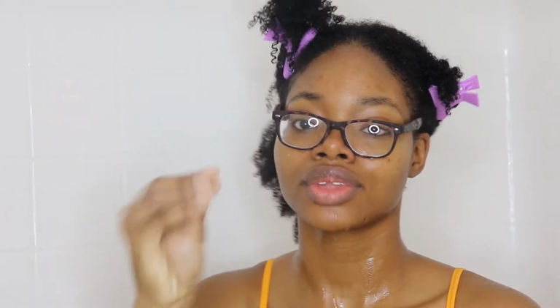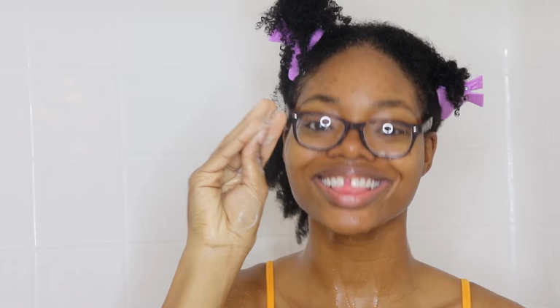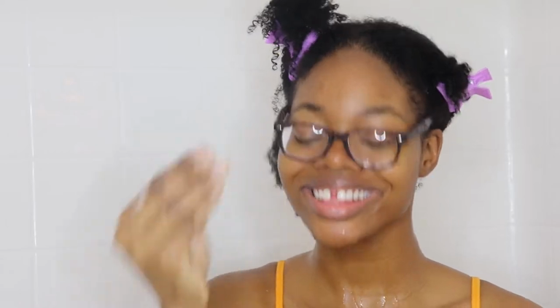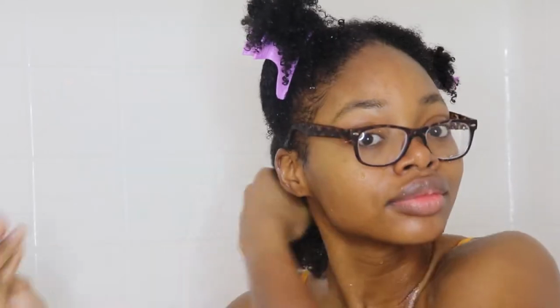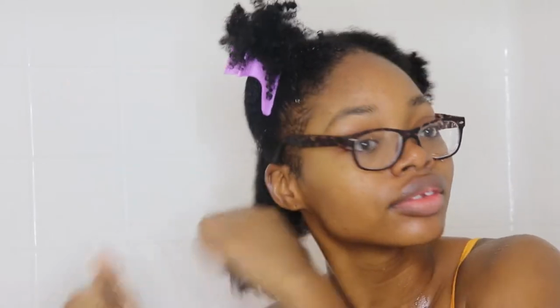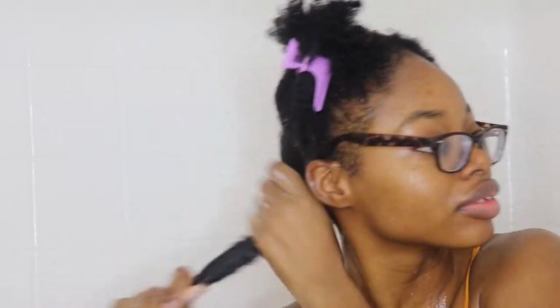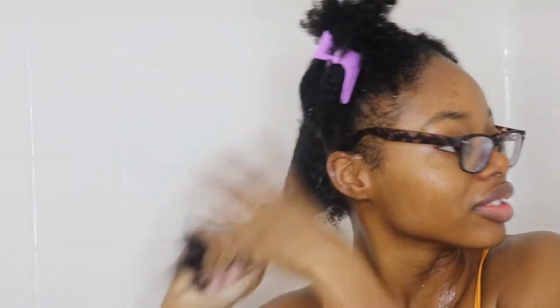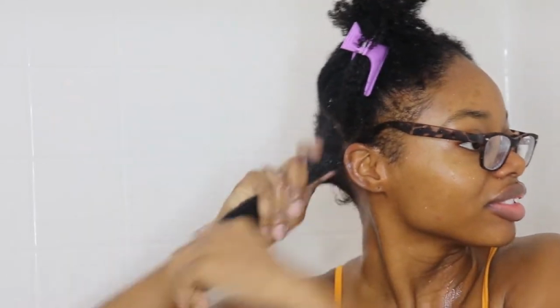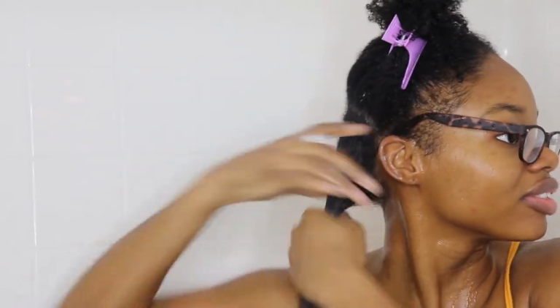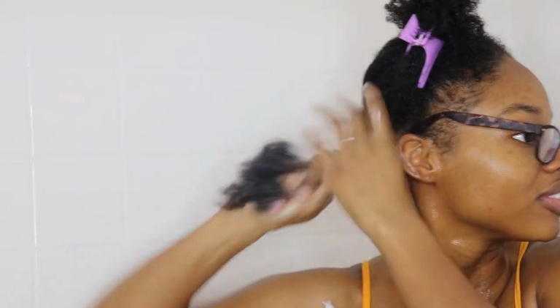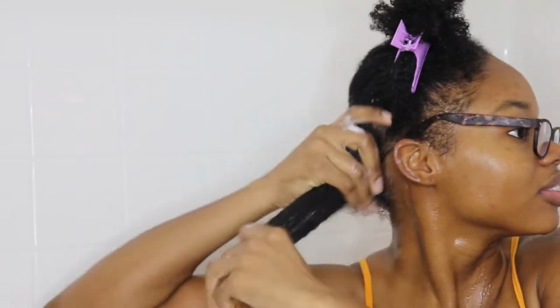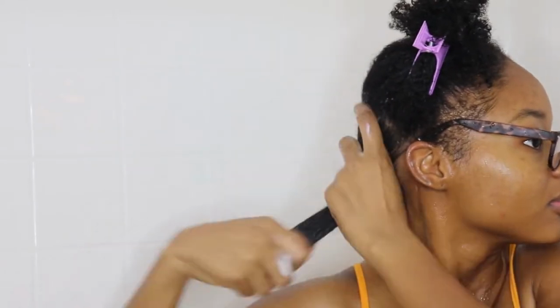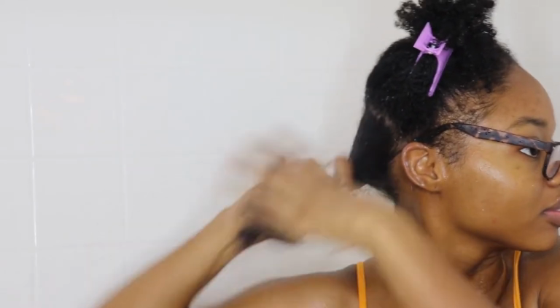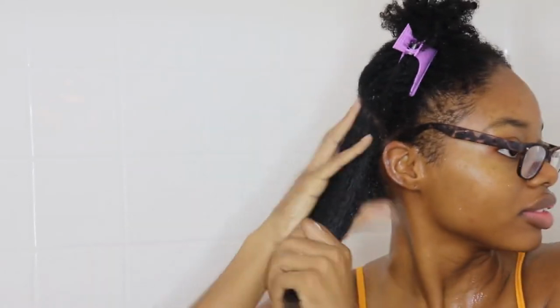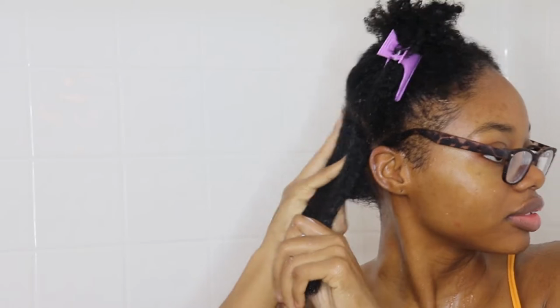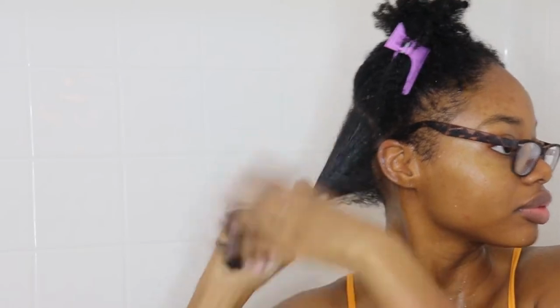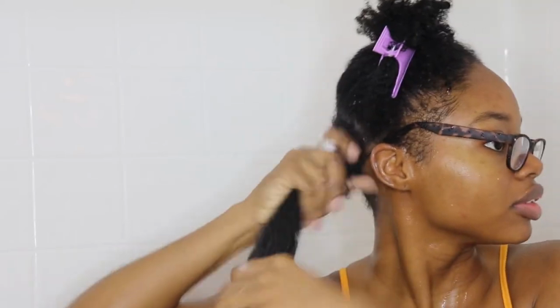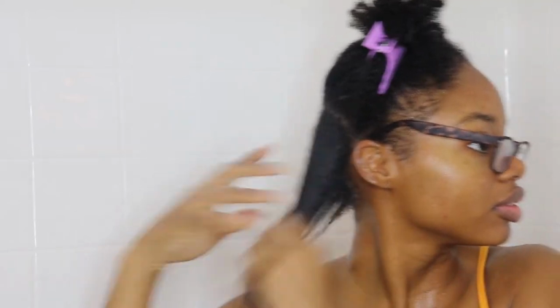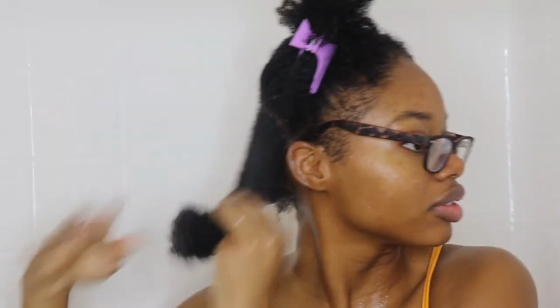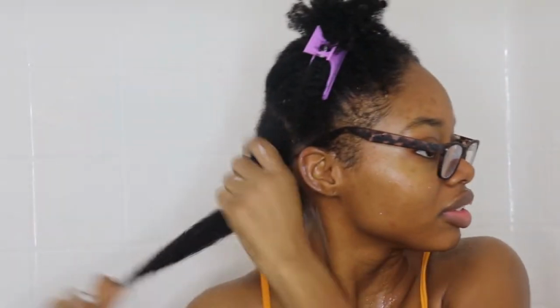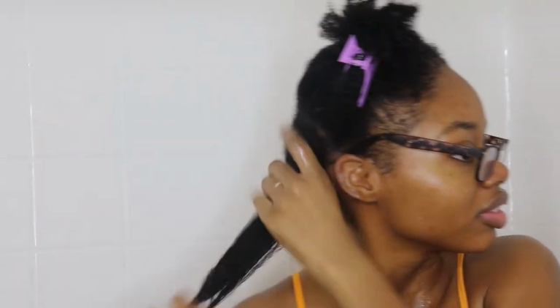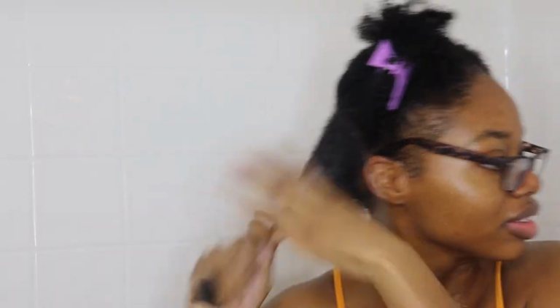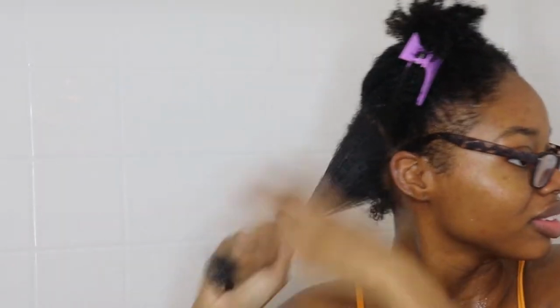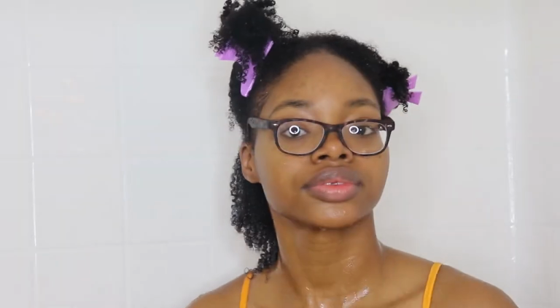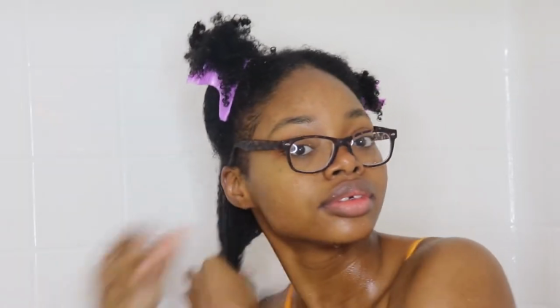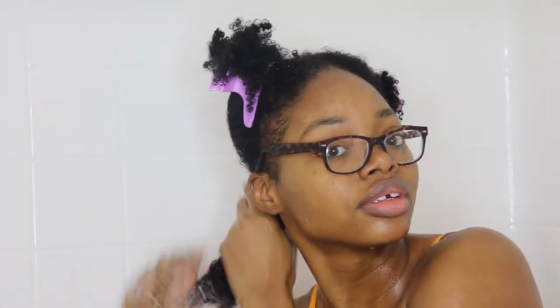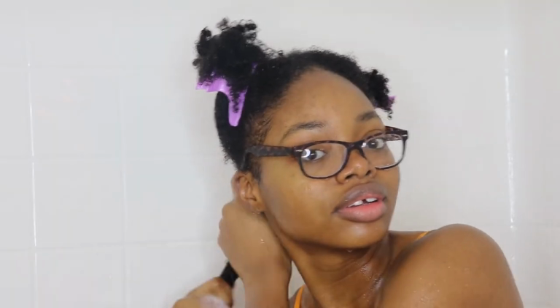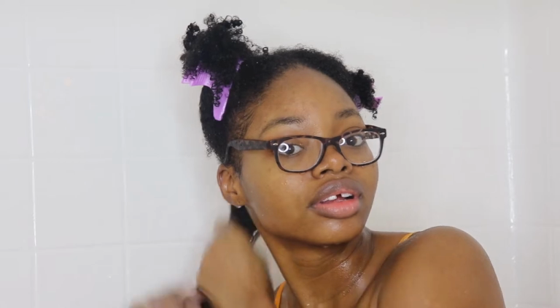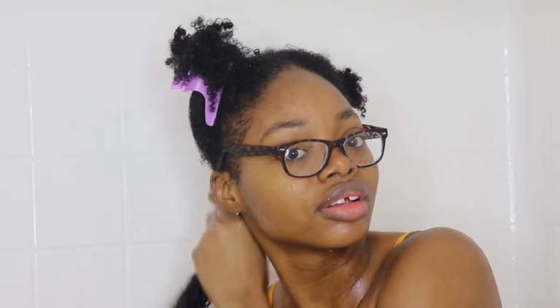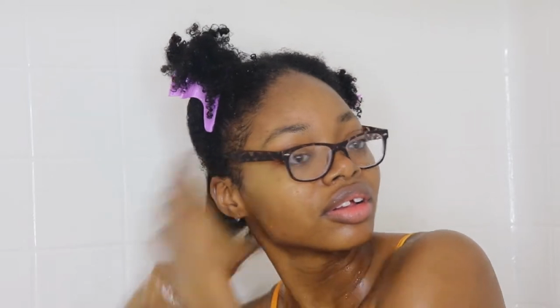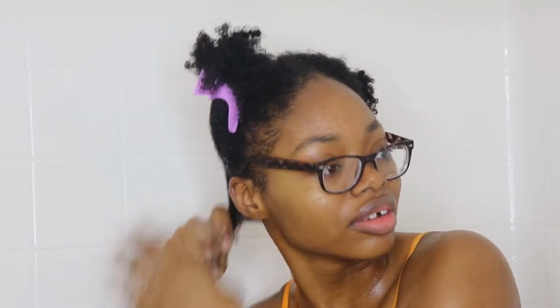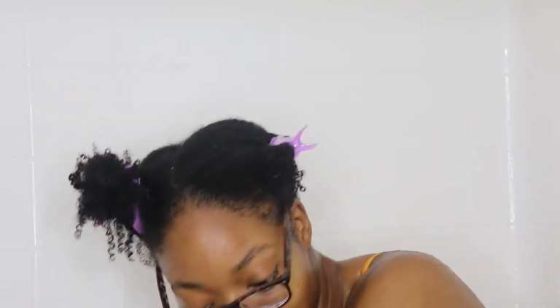Once I do that I go back and add my moisturizing cream. This one is really good — it helps to seal in the moisture. I've noticed that my wash day results last a lot longer when I use this product. It just makes my hair feel a lot less dry and it doesn't frizz as much.